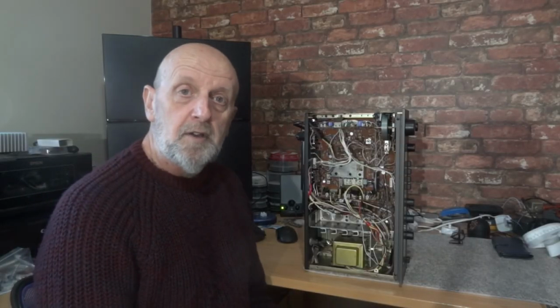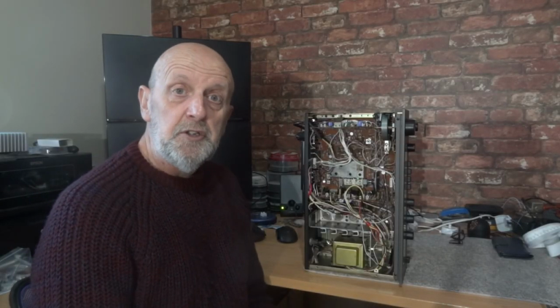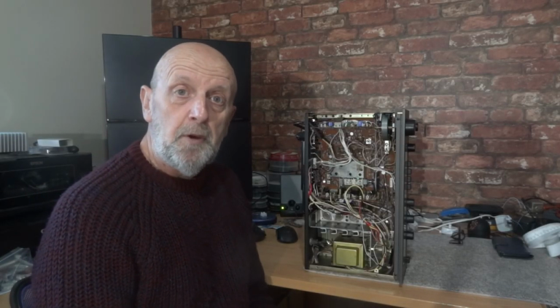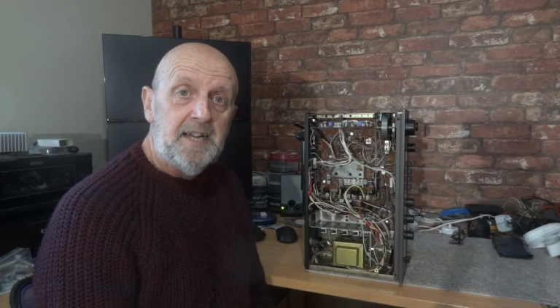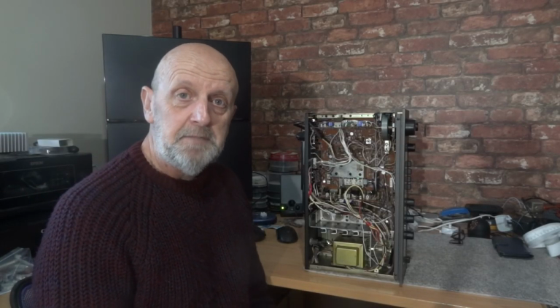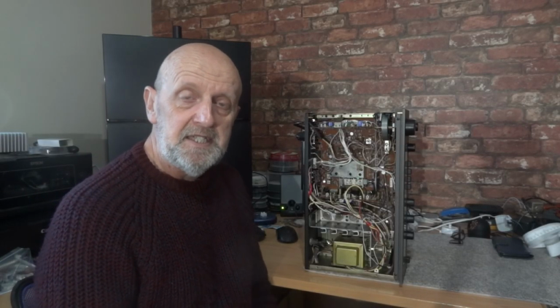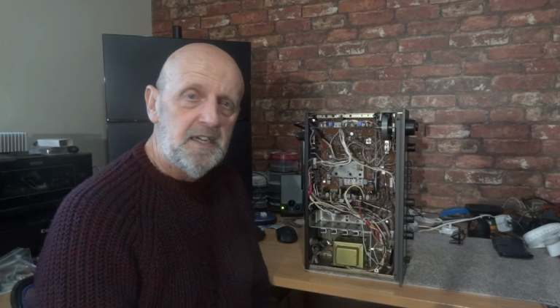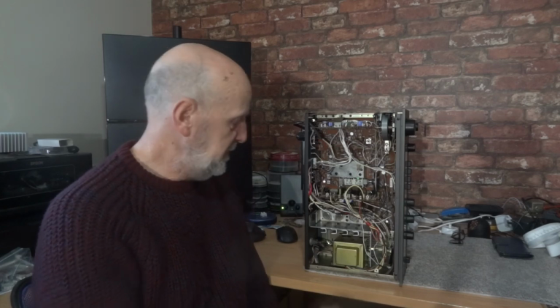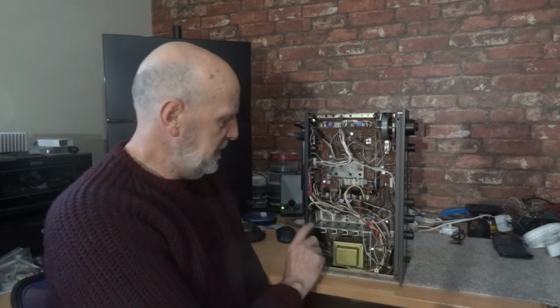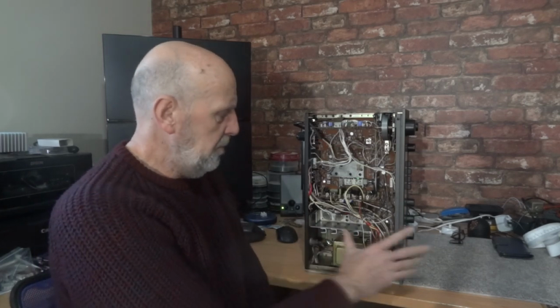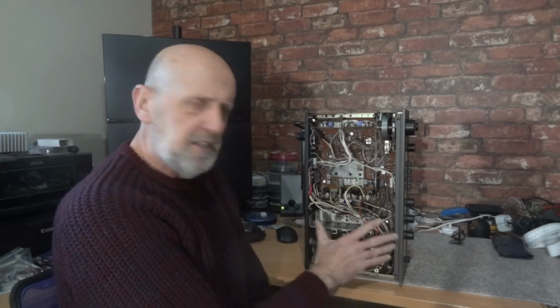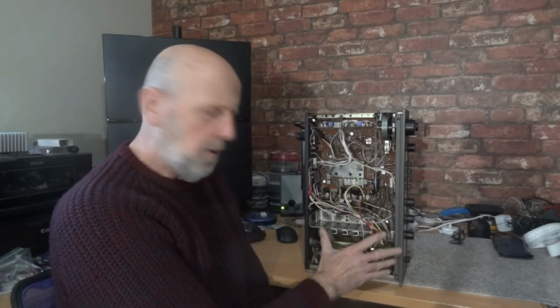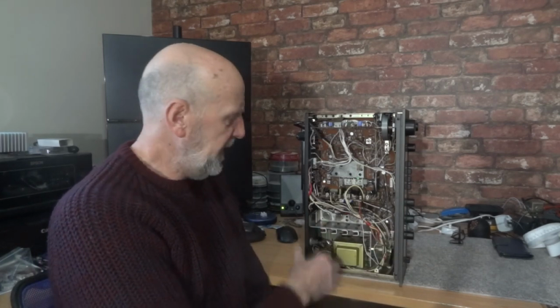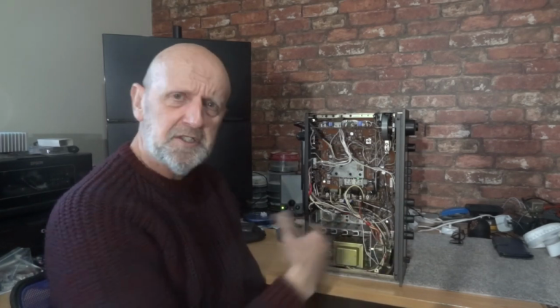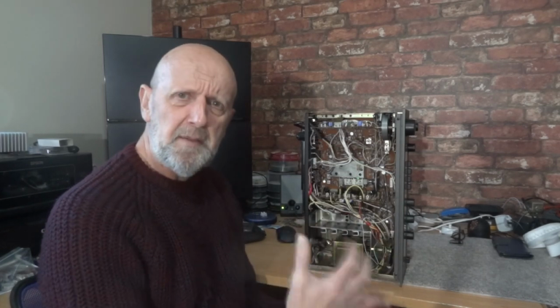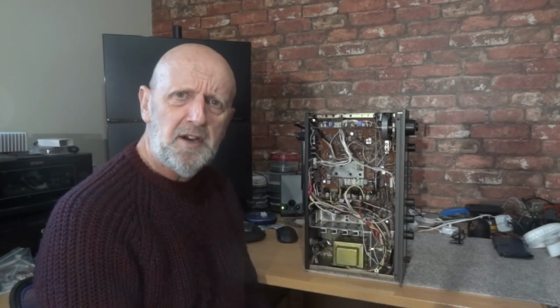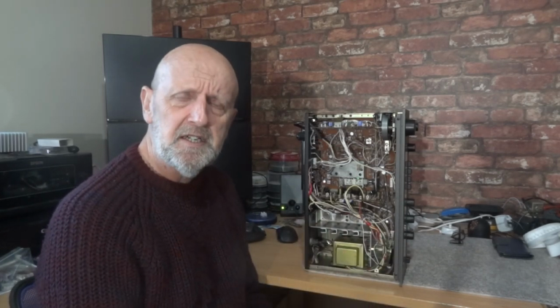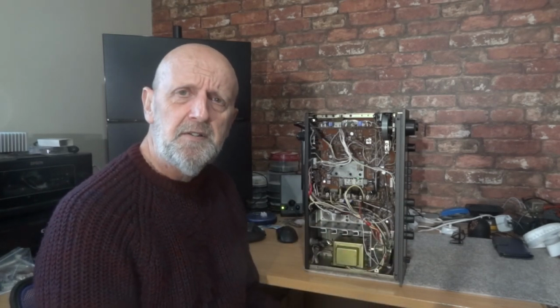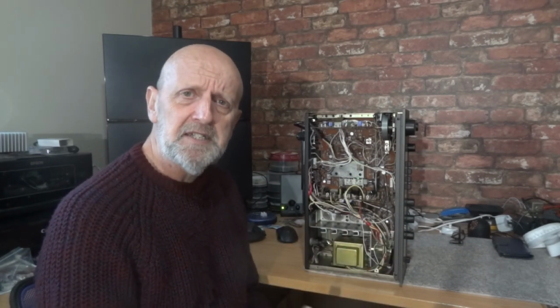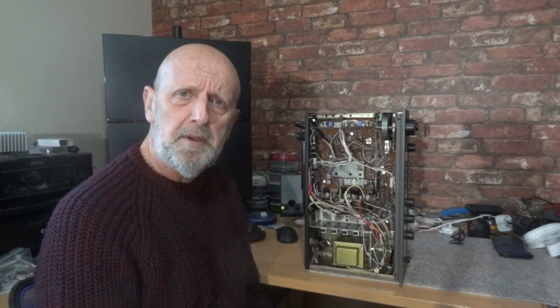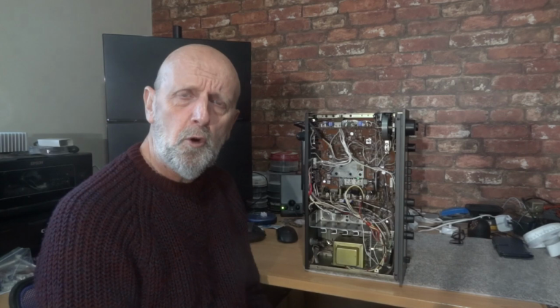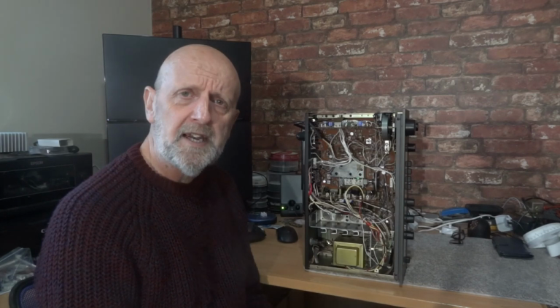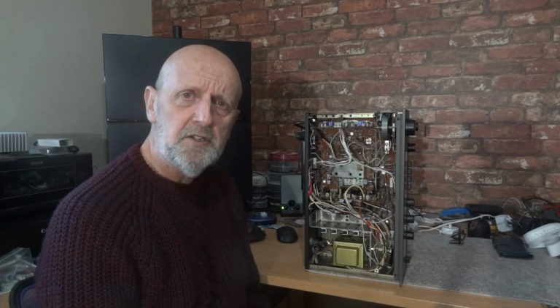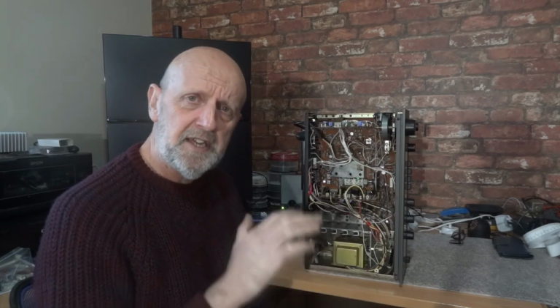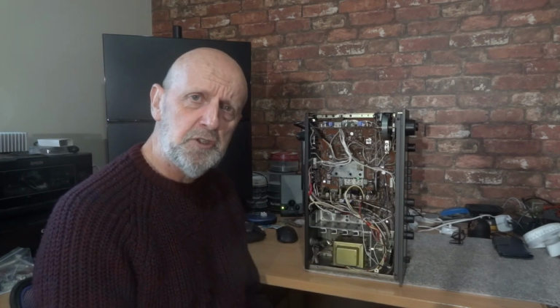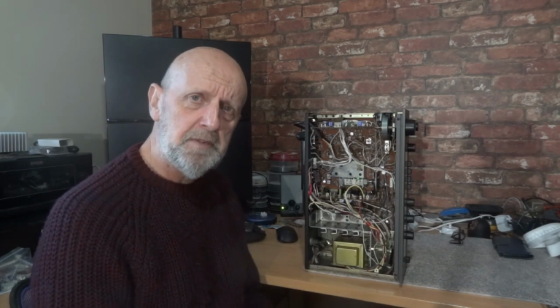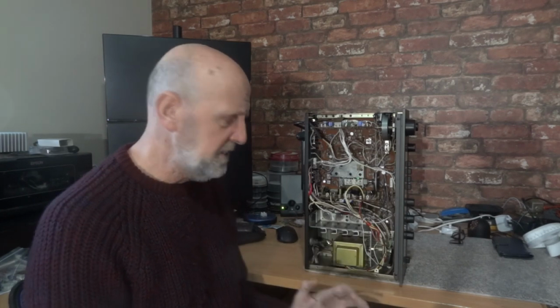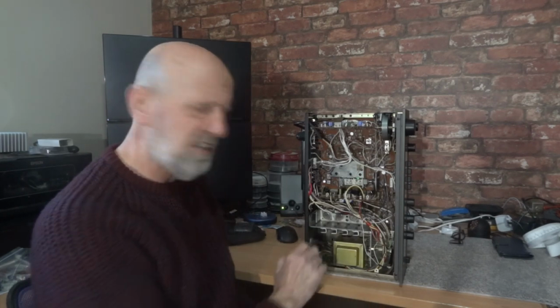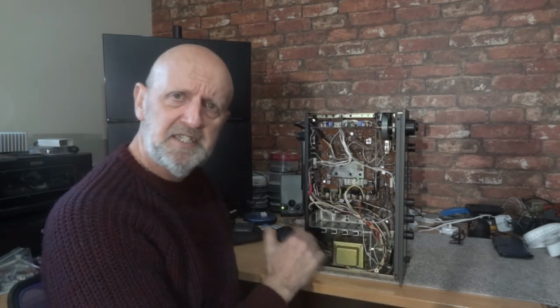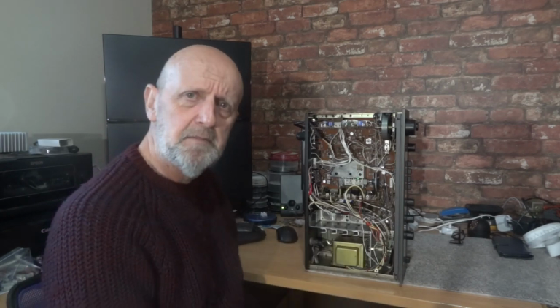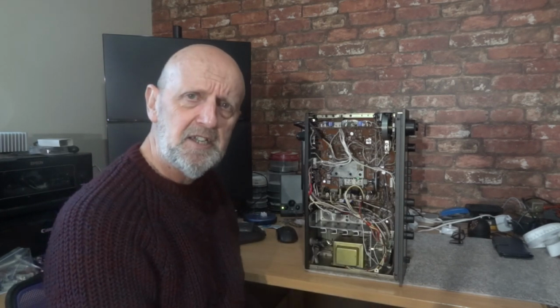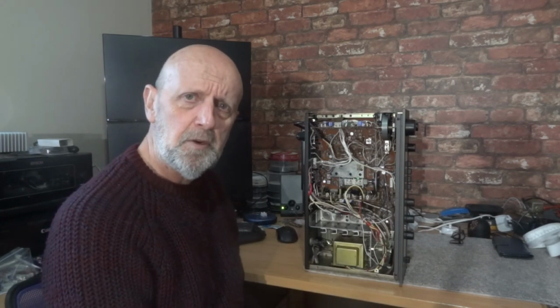As you can hear by that clip, it is buzzing, and especially when you start putting the top on it just kind of amplifies the buzz a little bit more with the casing on. You'd think it's a cavity but it resonates and makes it a little bit worse.